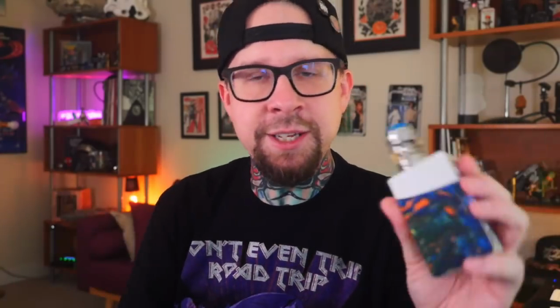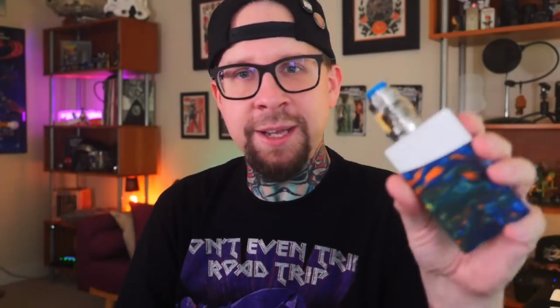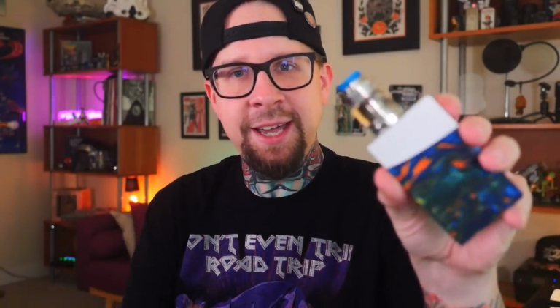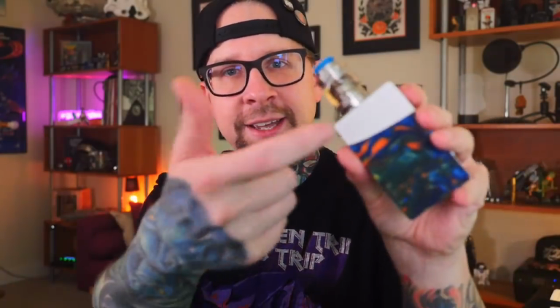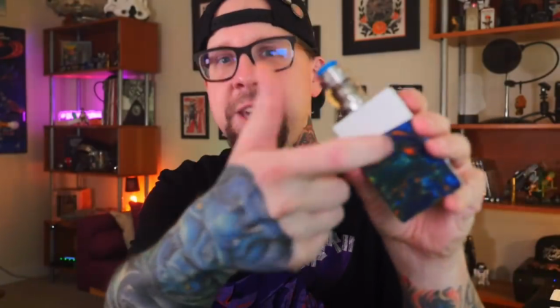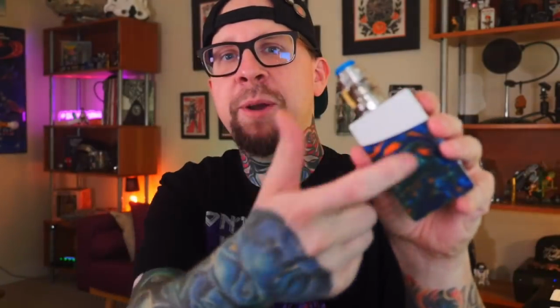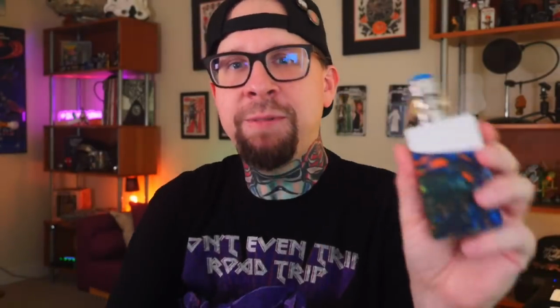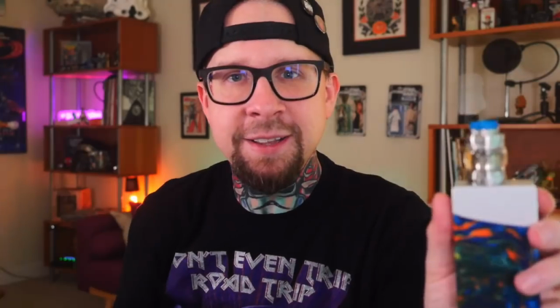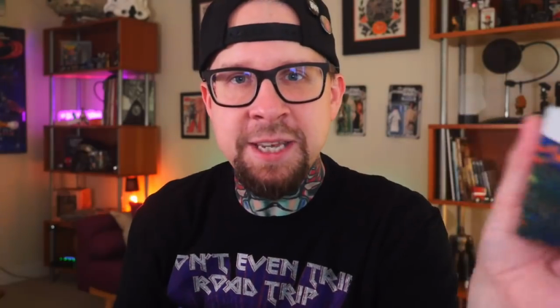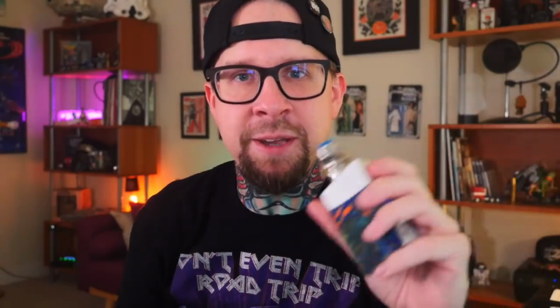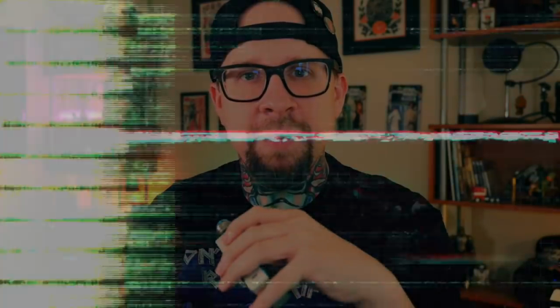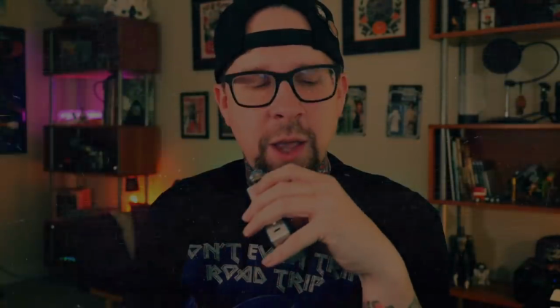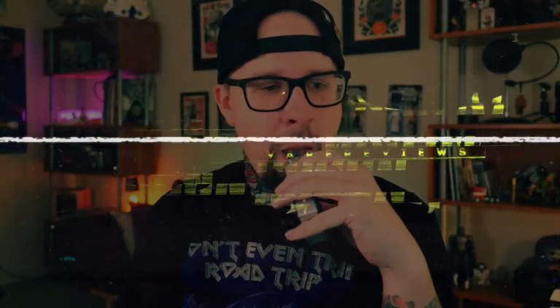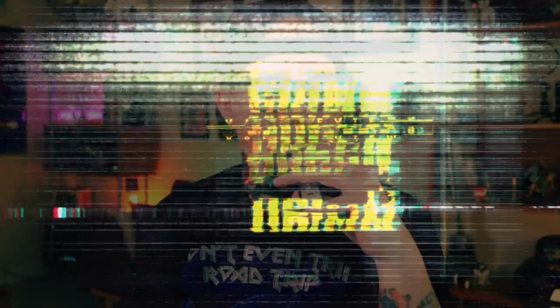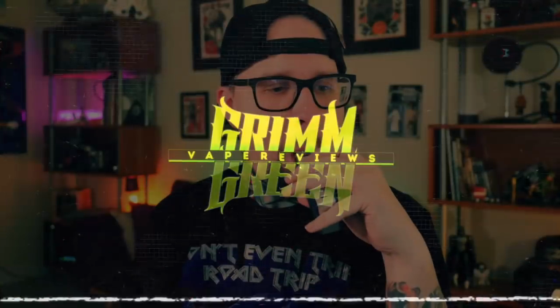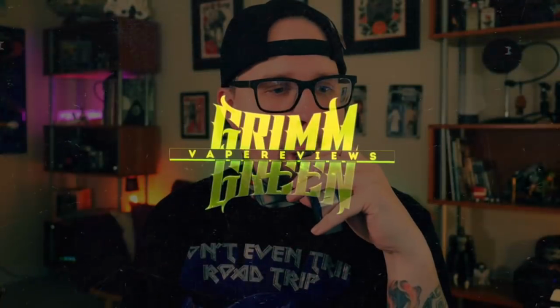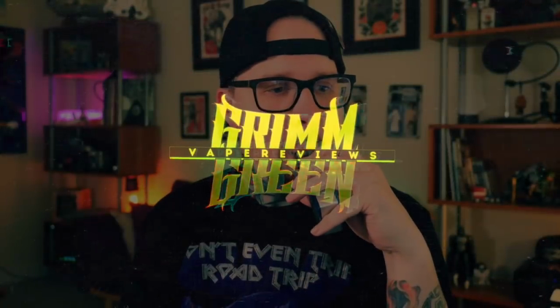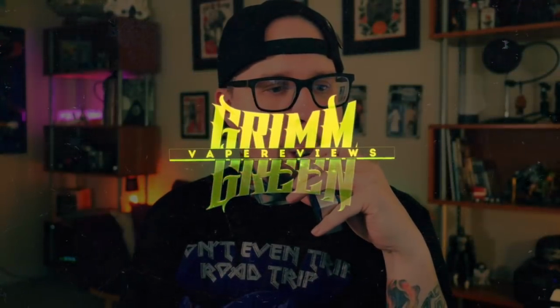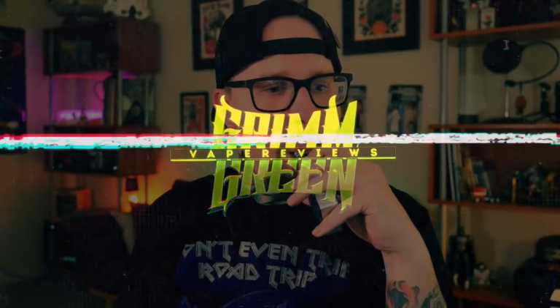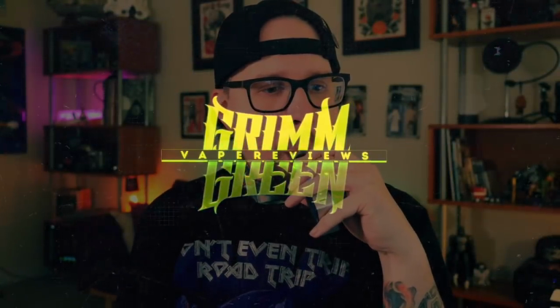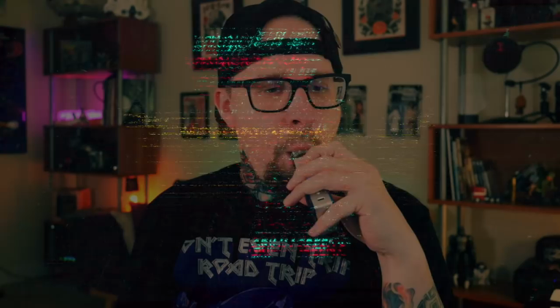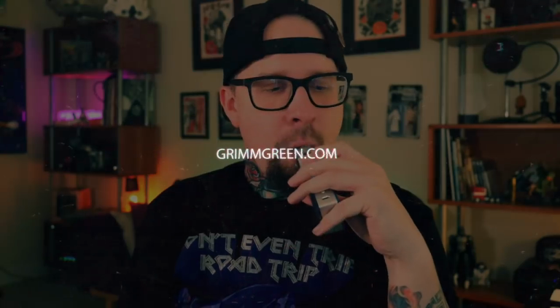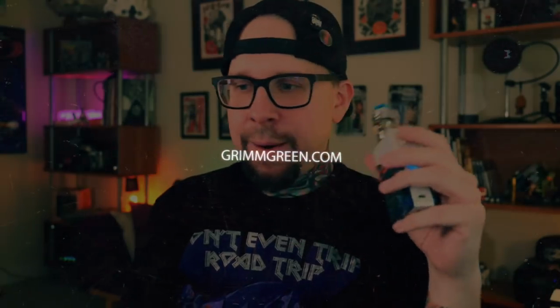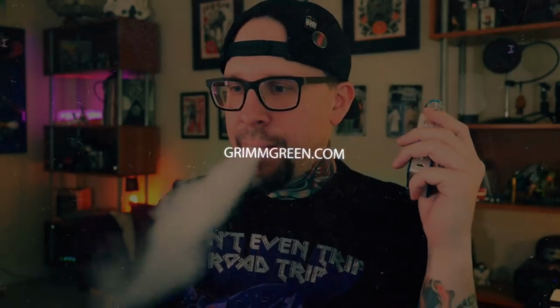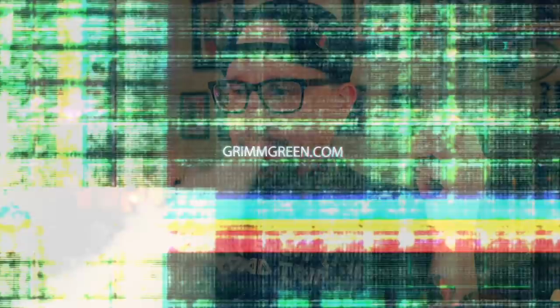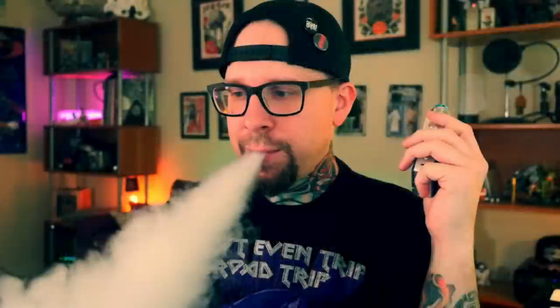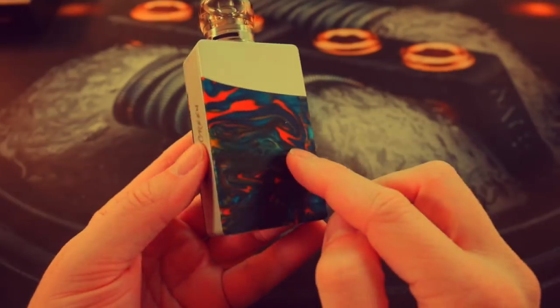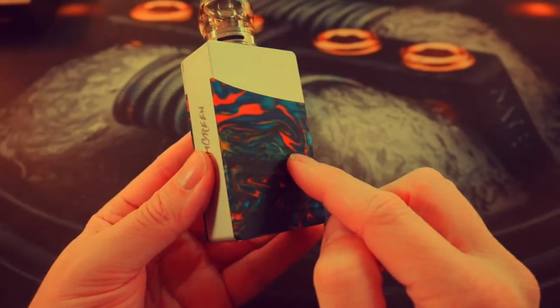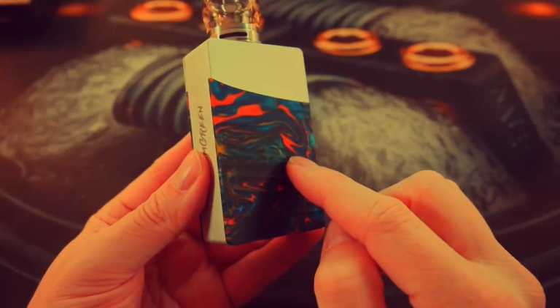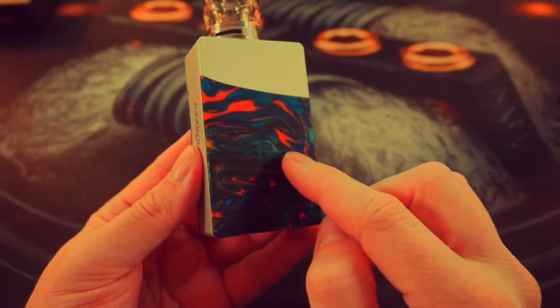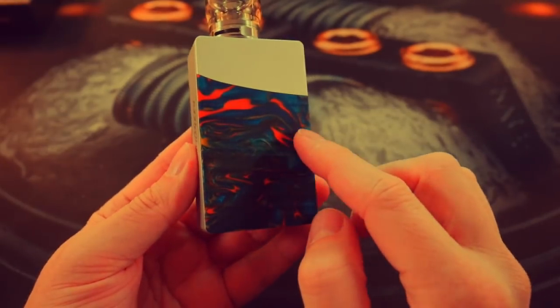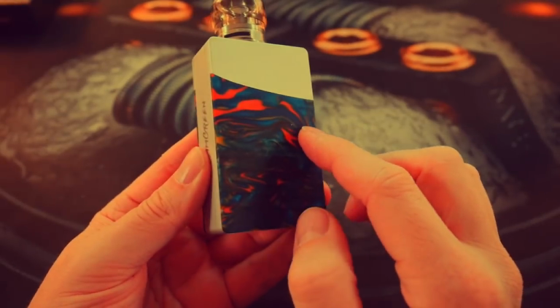Anyway, that's what I got for today everybody. Thank you so much for watching — let's keep on vaping.